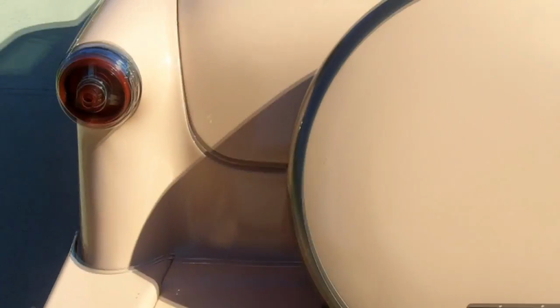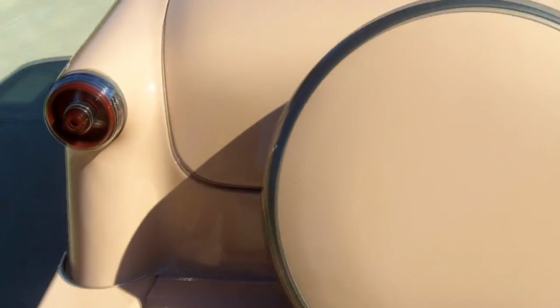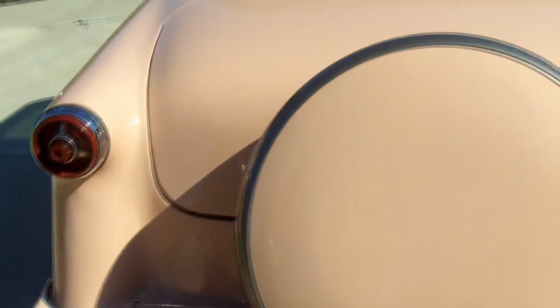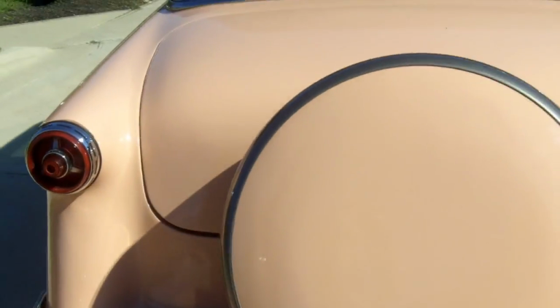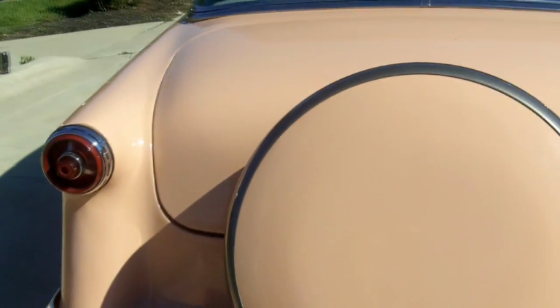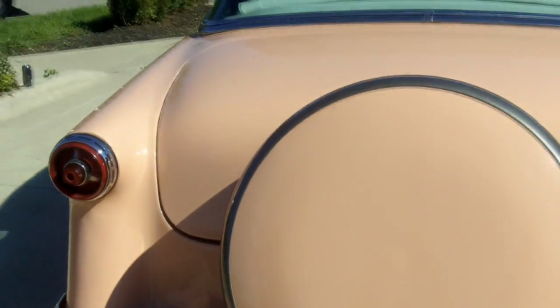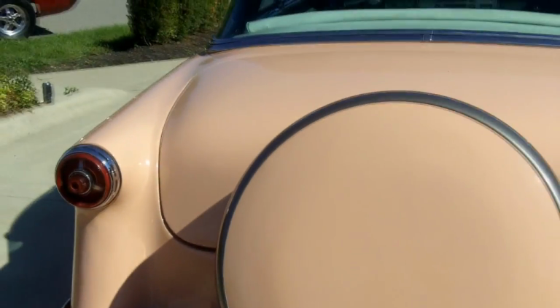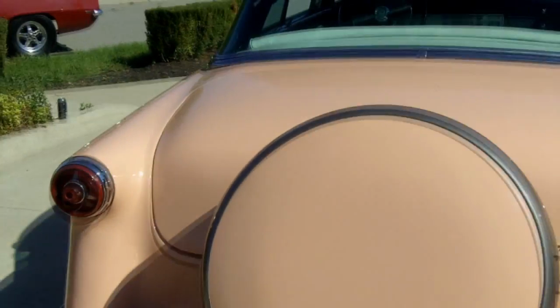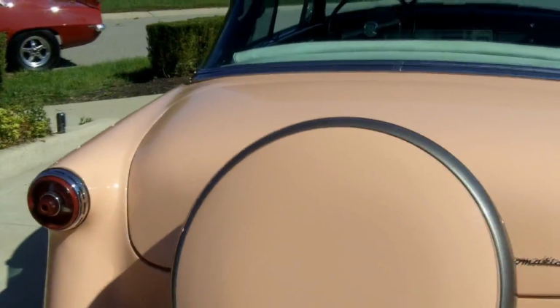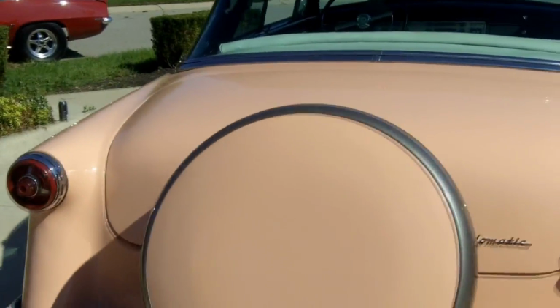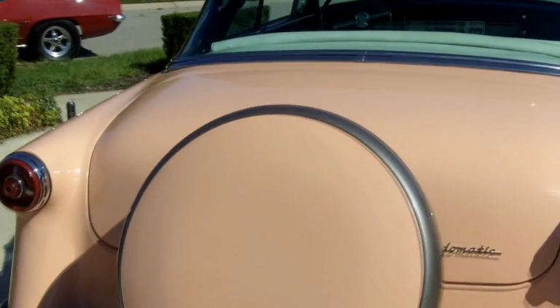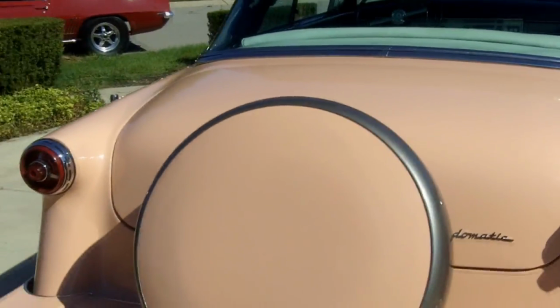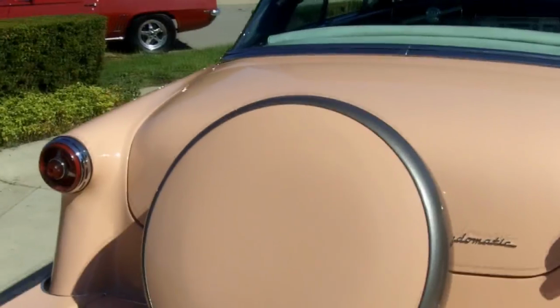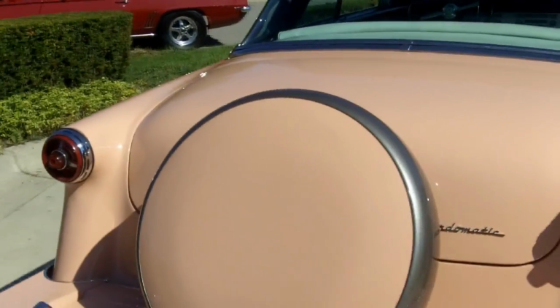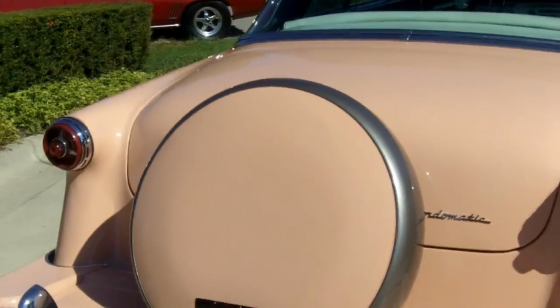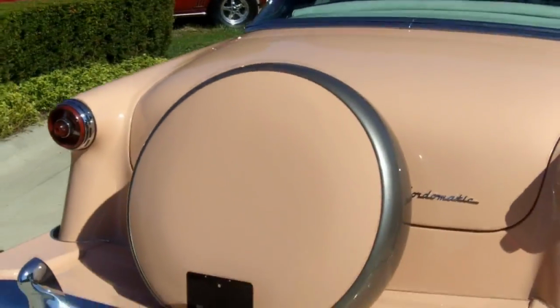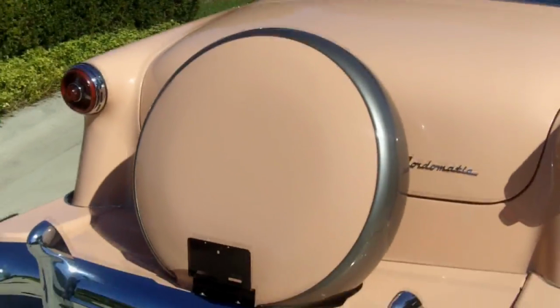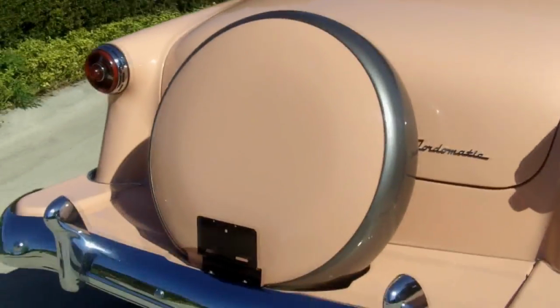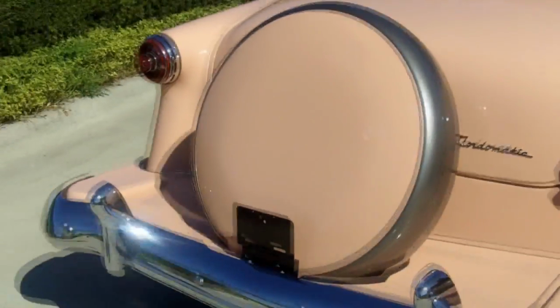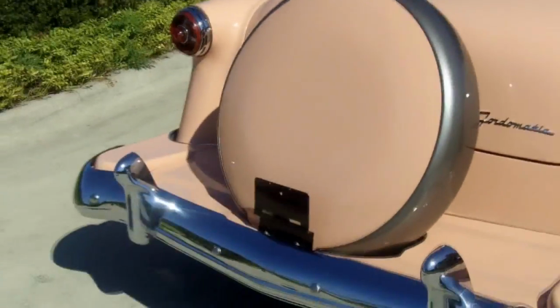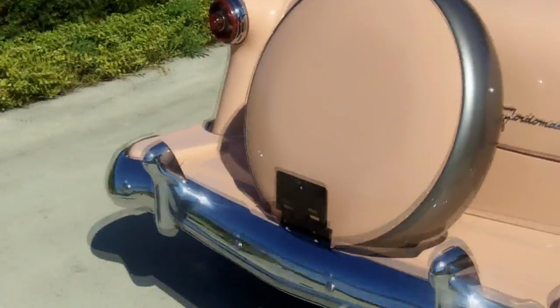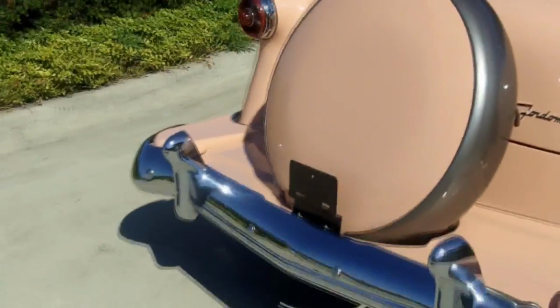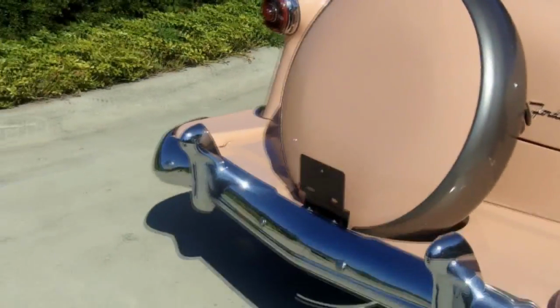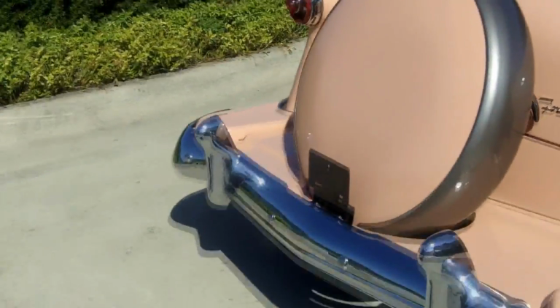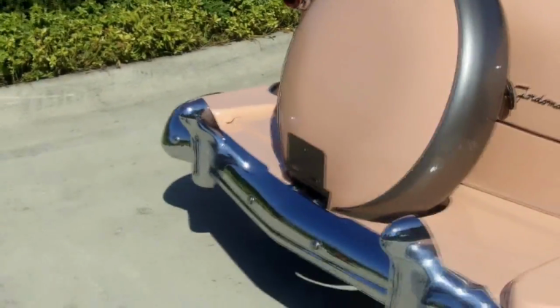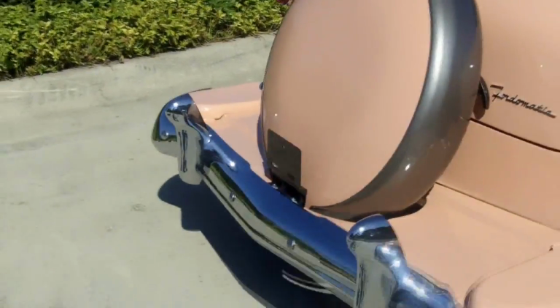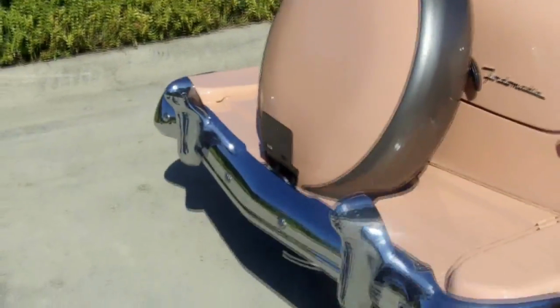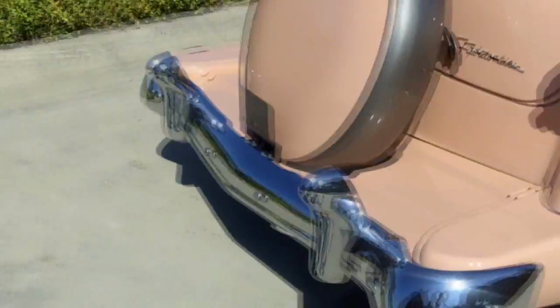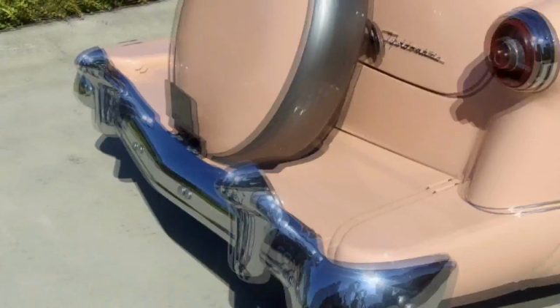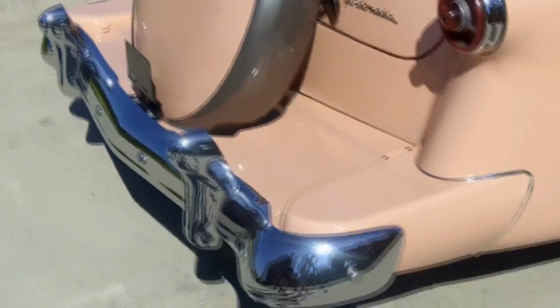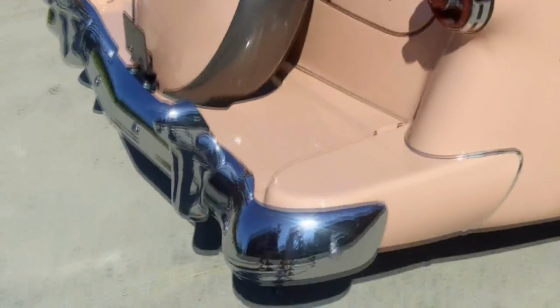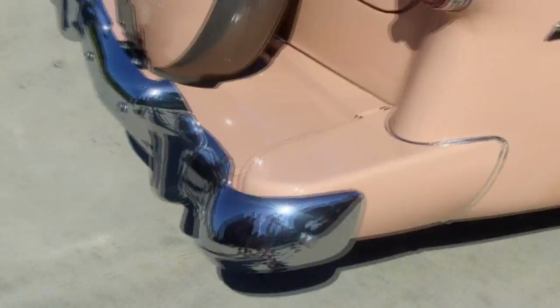This also has the Continental kit with the tire on the back, which is really cool. This car is really, really a looker — people just stop and look at it all the time.